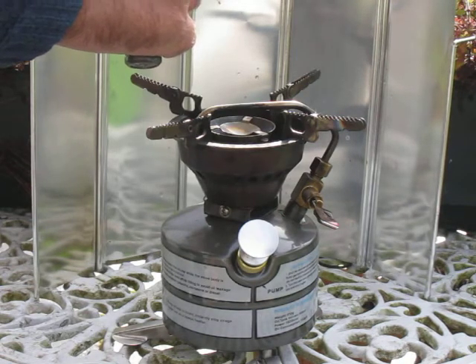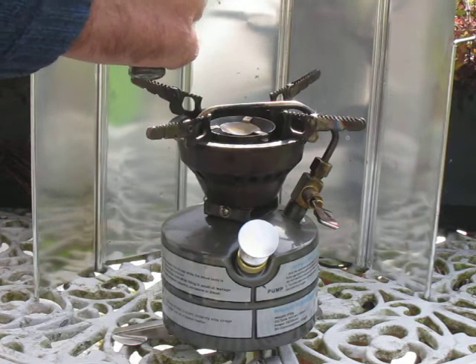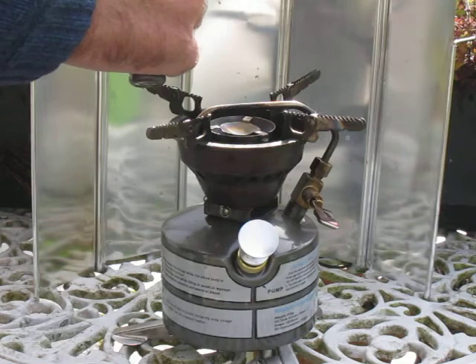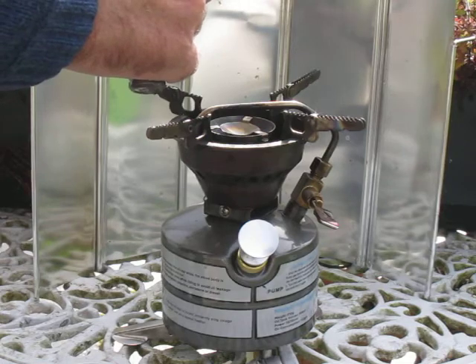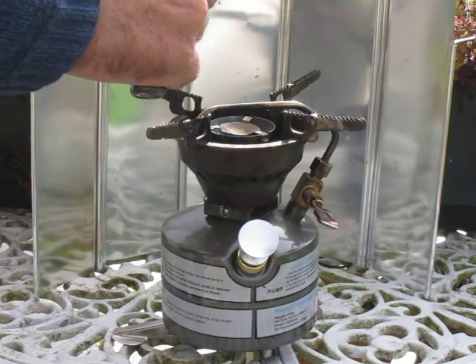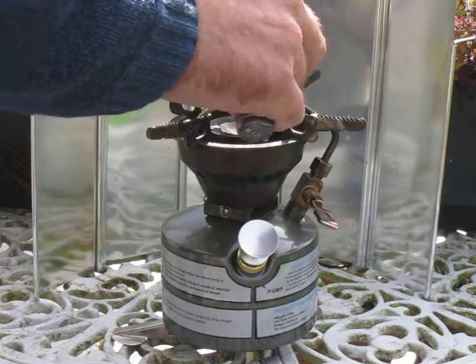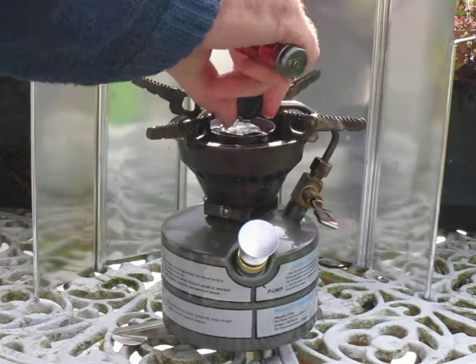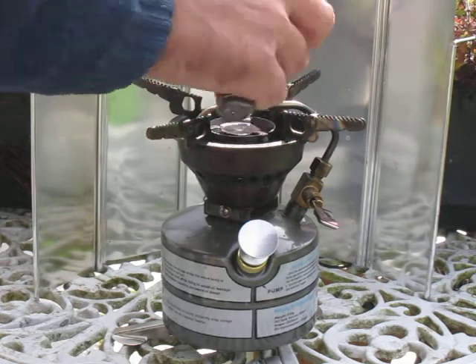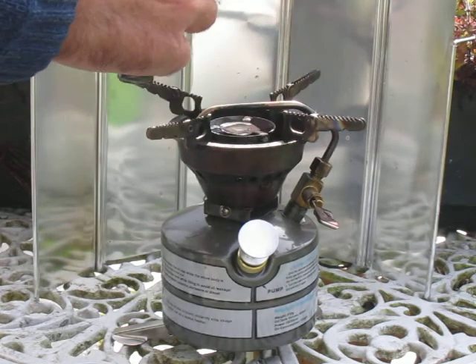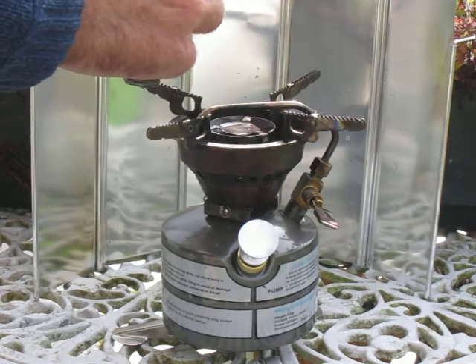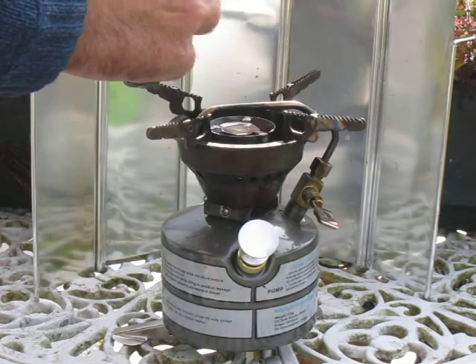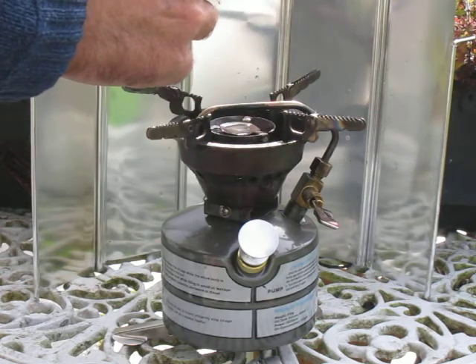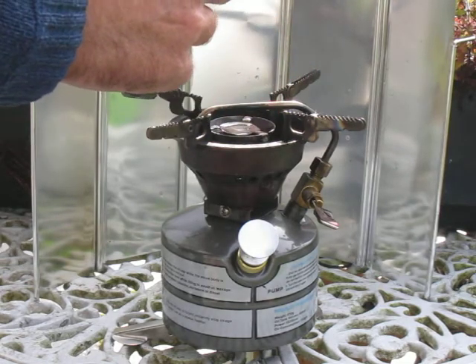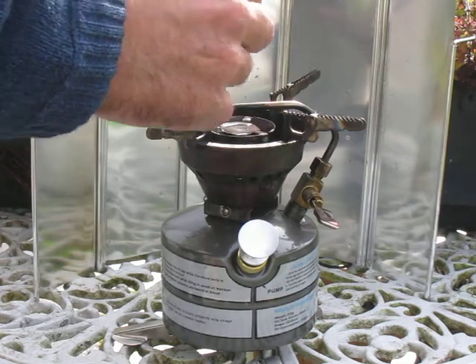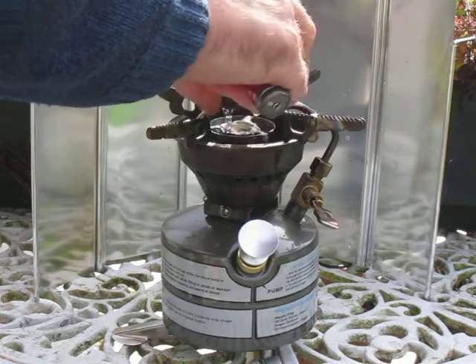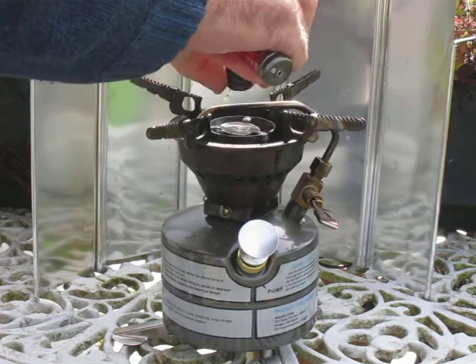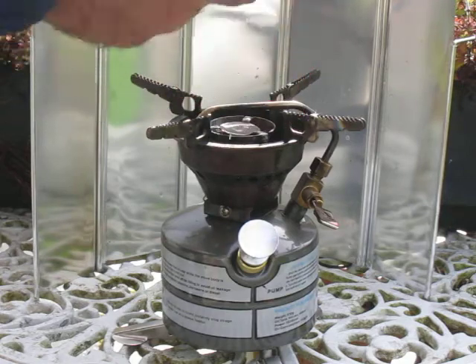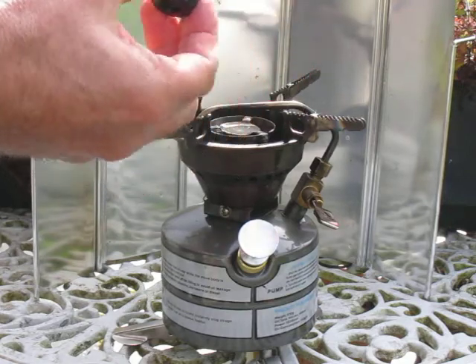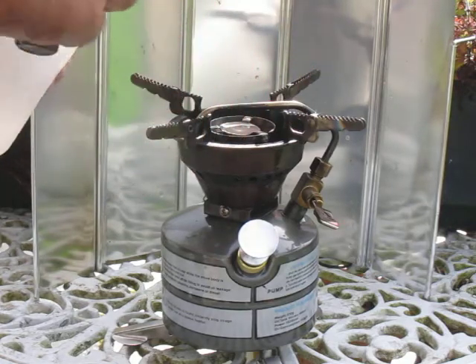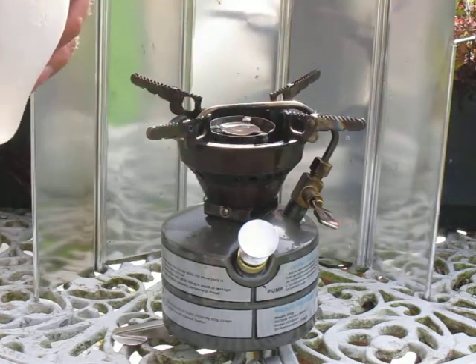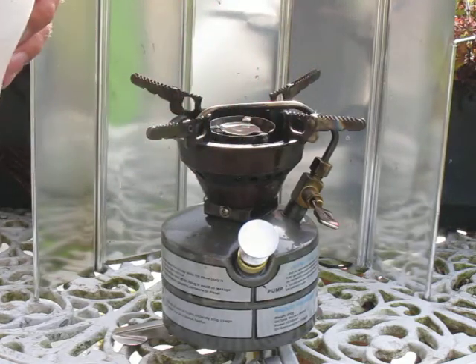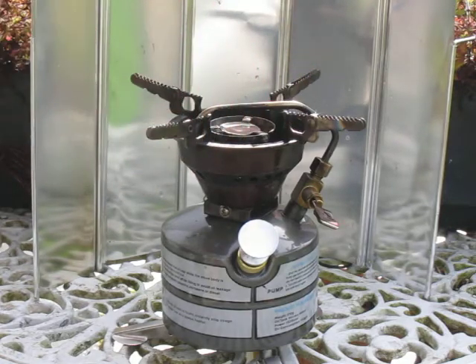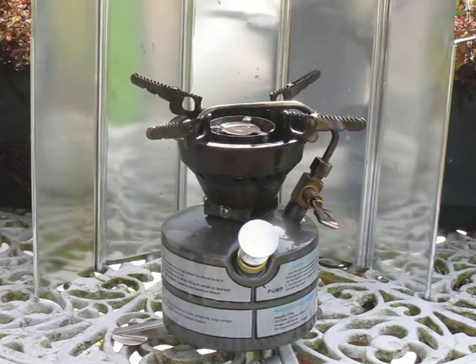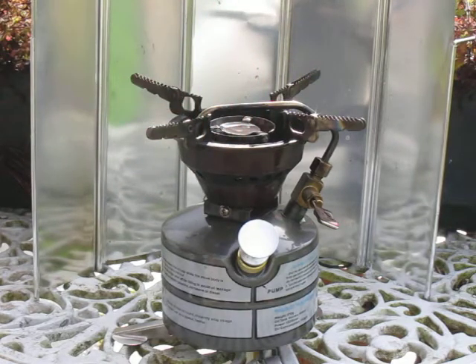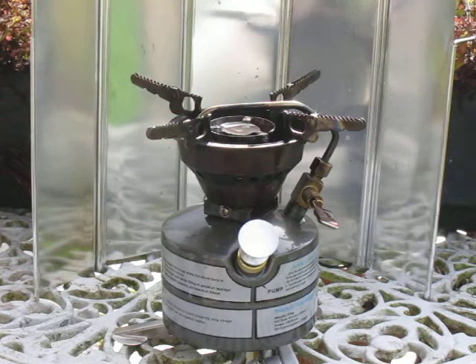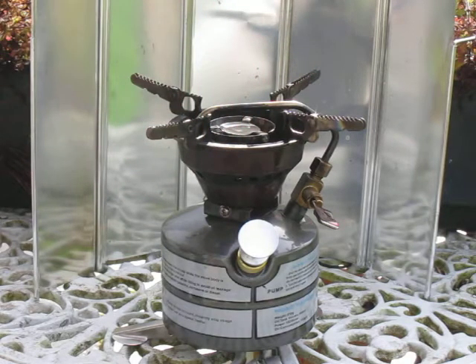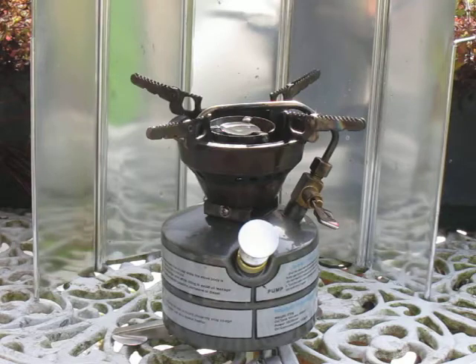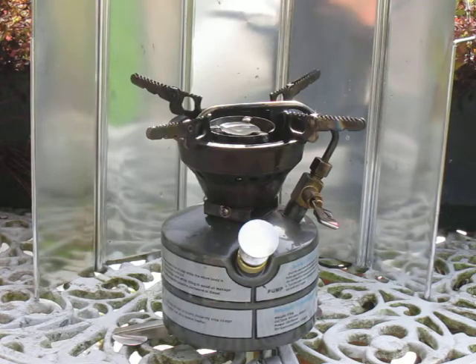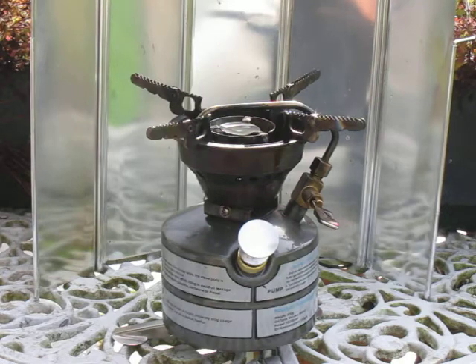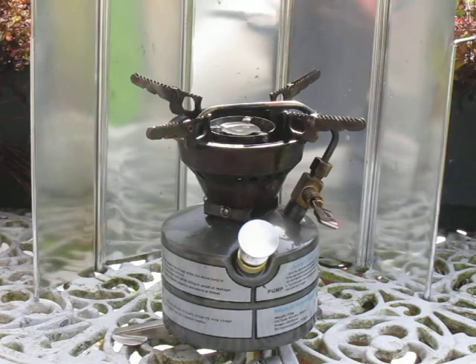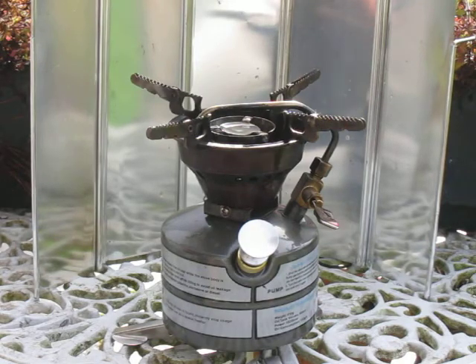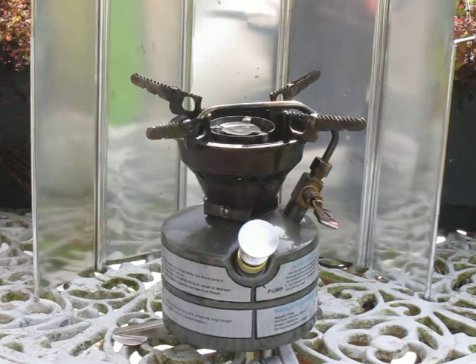I'm using alcohol to prime it. You can prime it with whatever you're burning in it but it tends to be sooty. The best thing to prime it with is 2 or 3 cc's of alcohol — that's bioethanol I have in there.